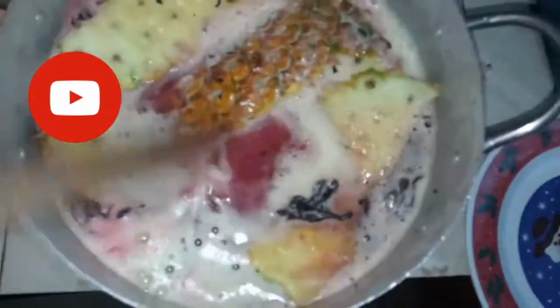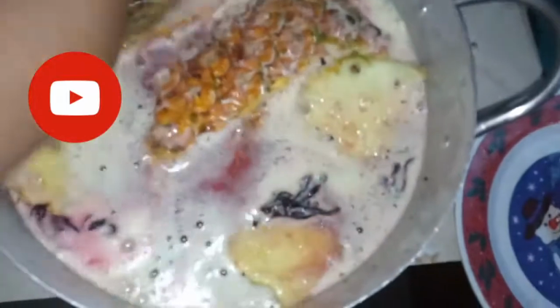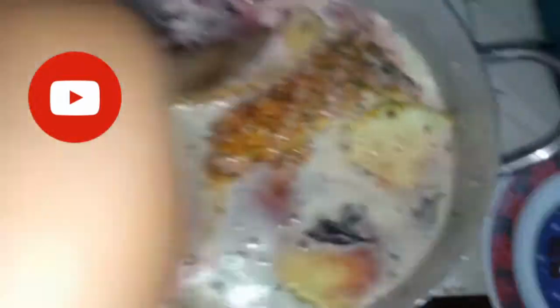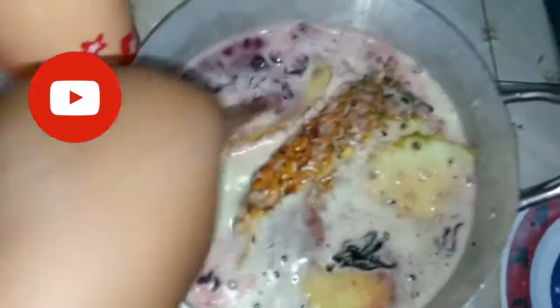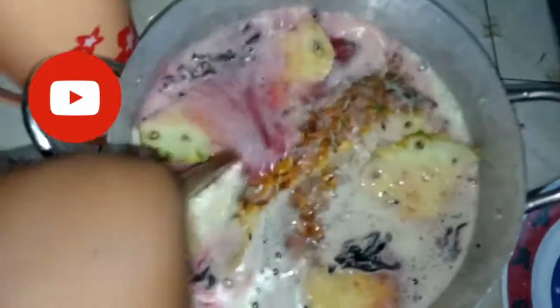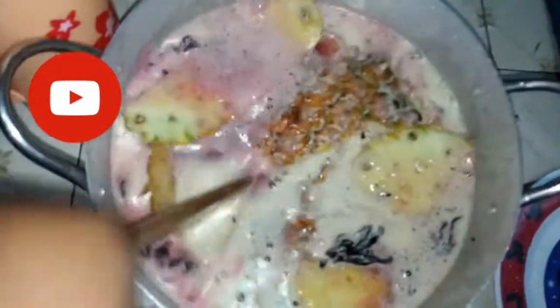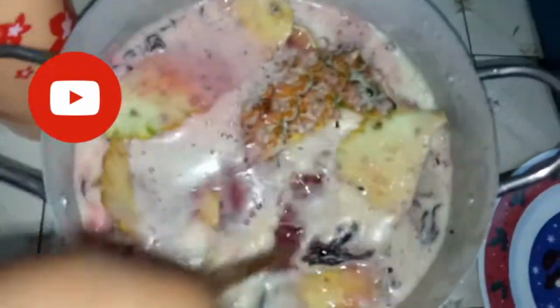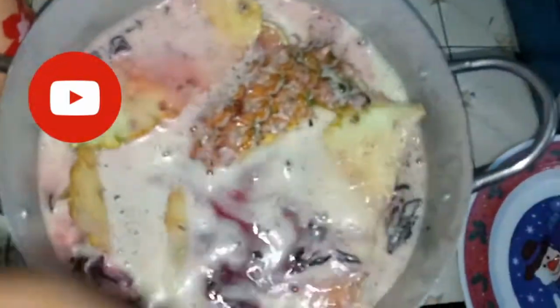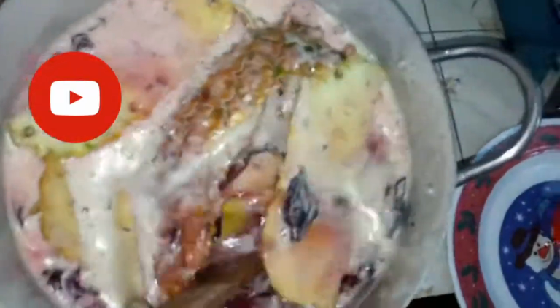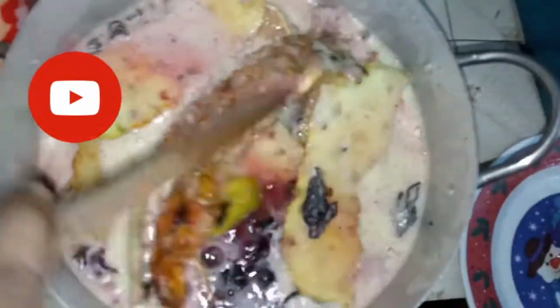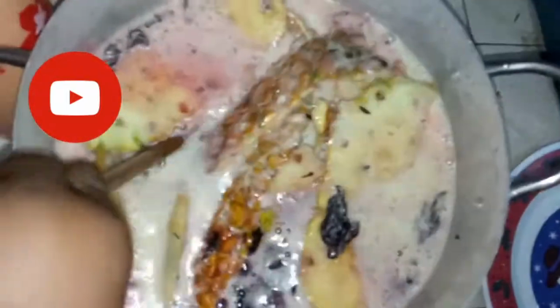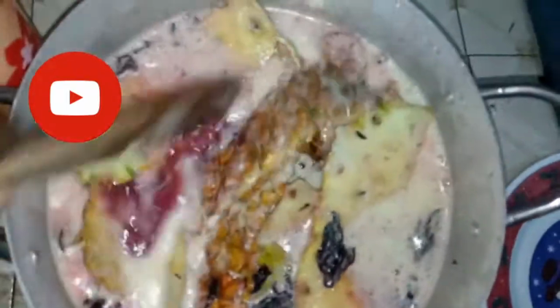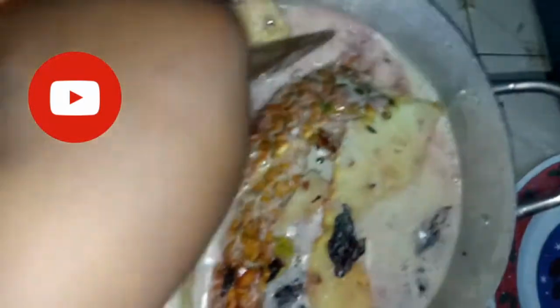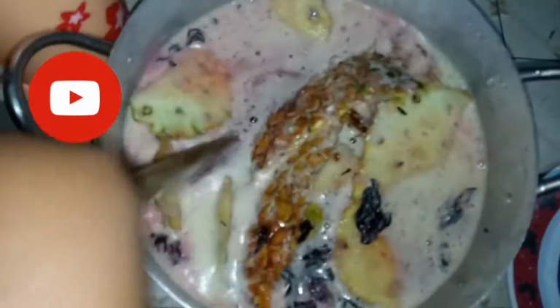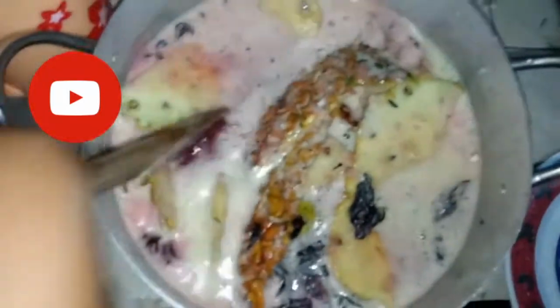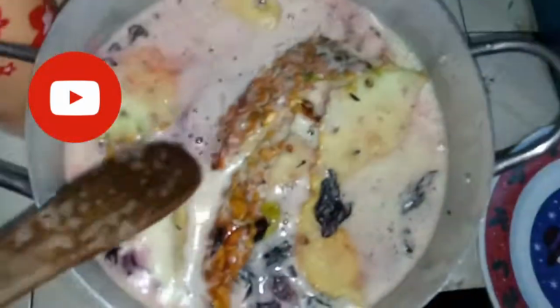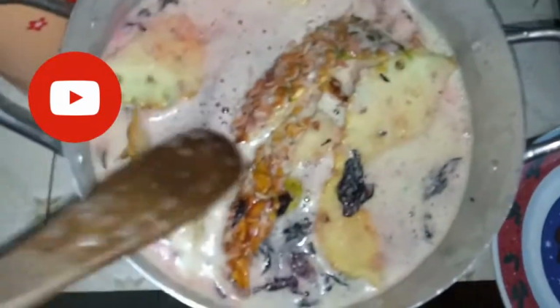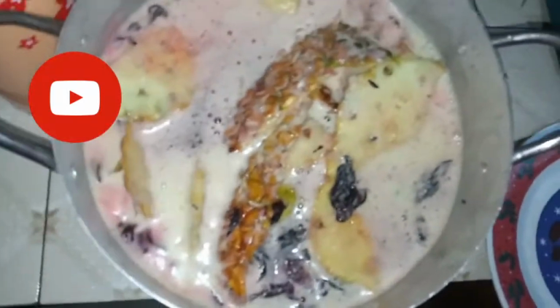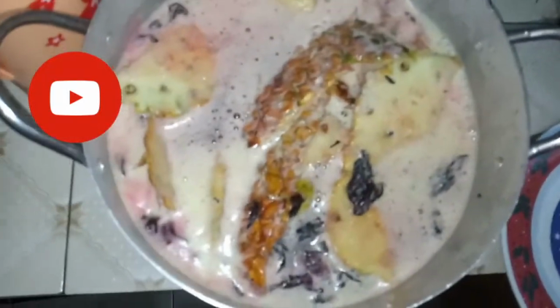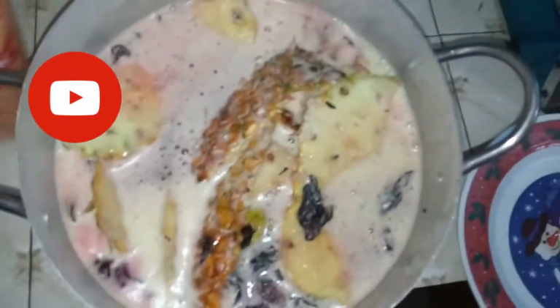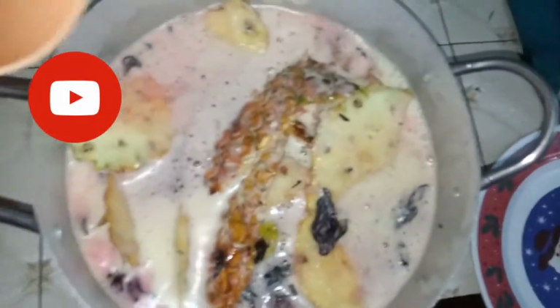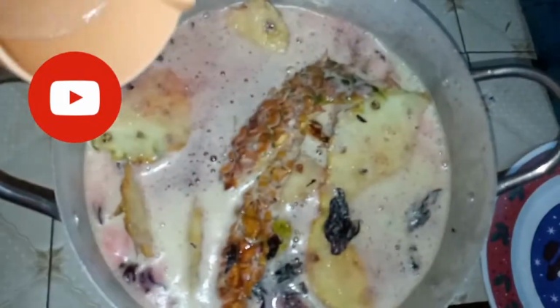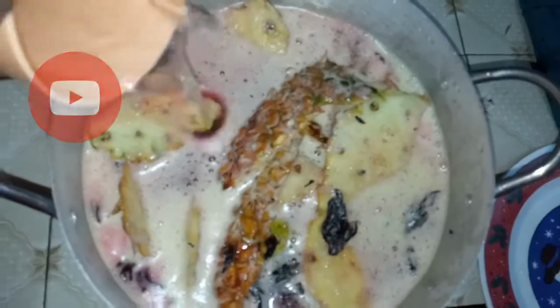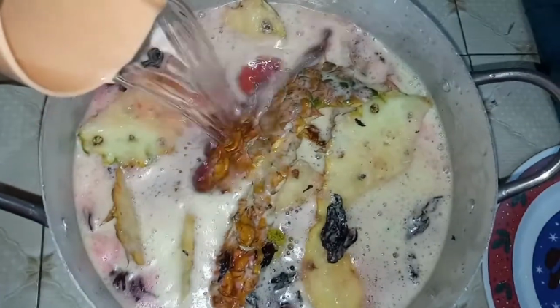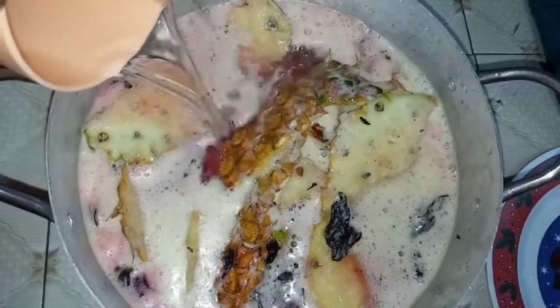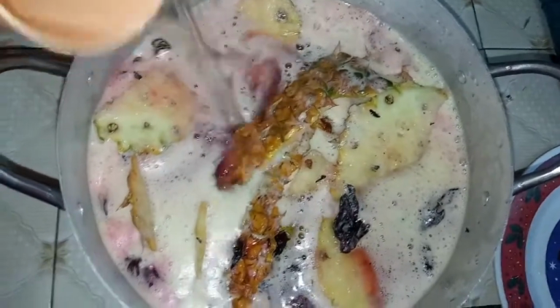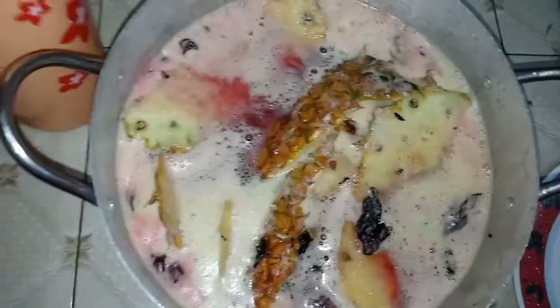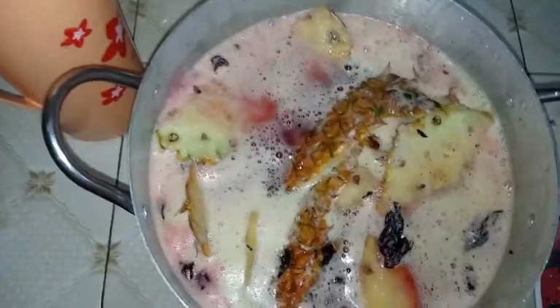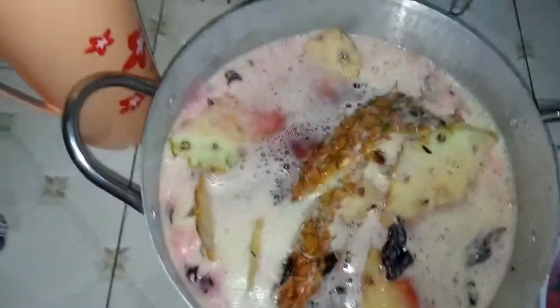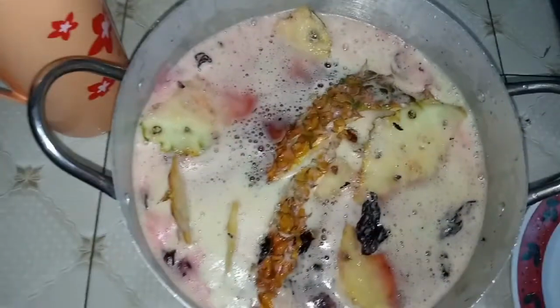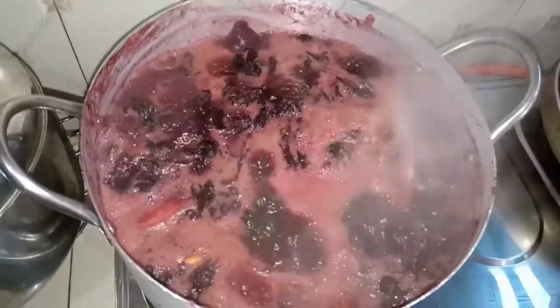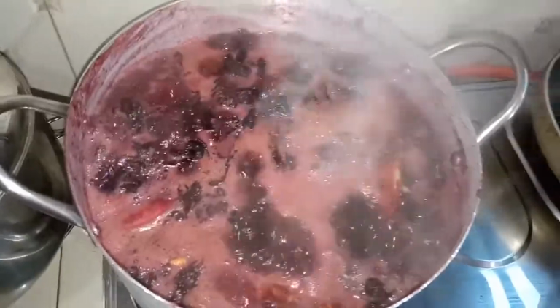Make sure the pineapple peels and the orange peels are all well stirred. Then I added more water to it so it would boil very well.